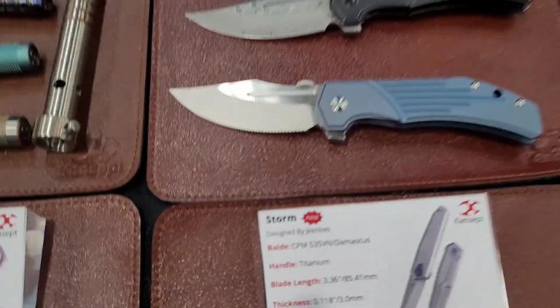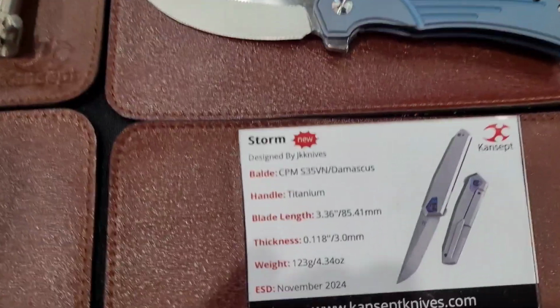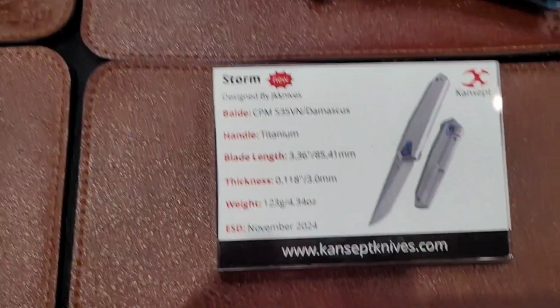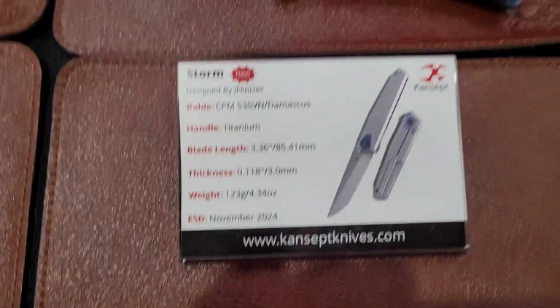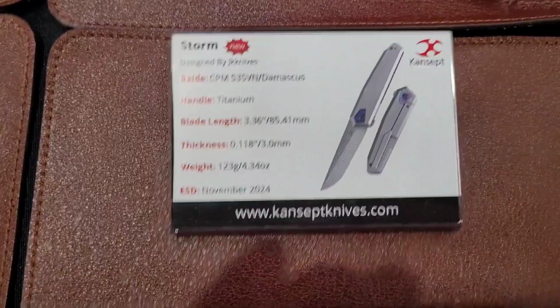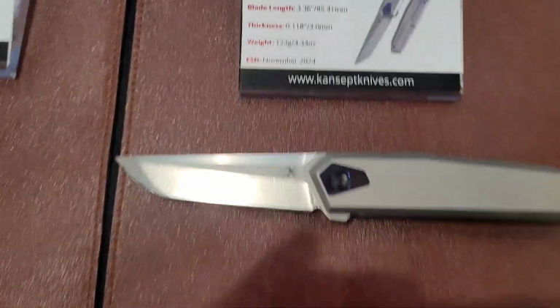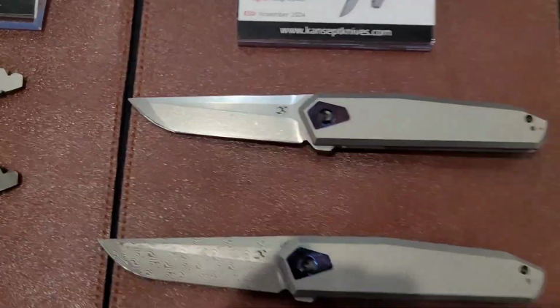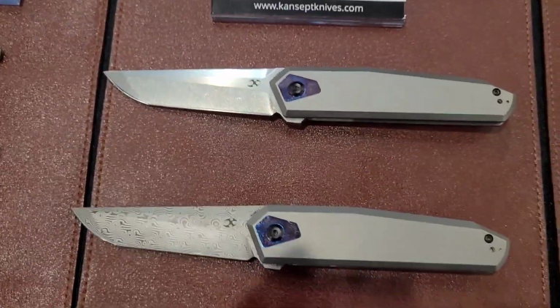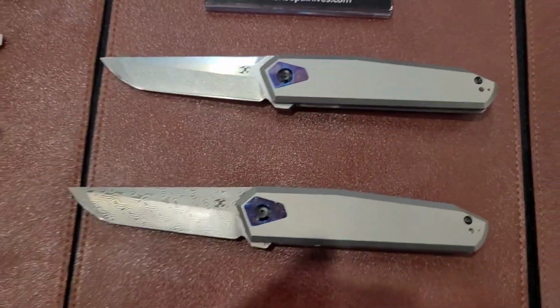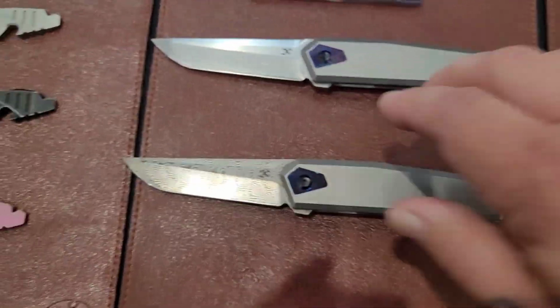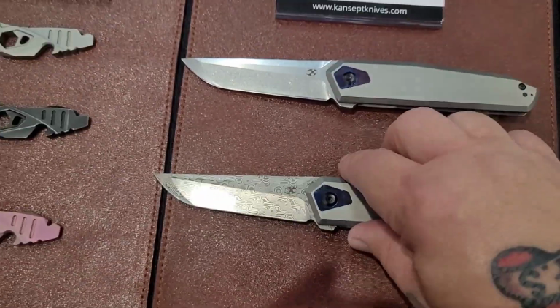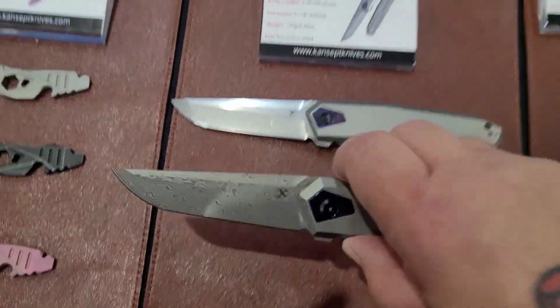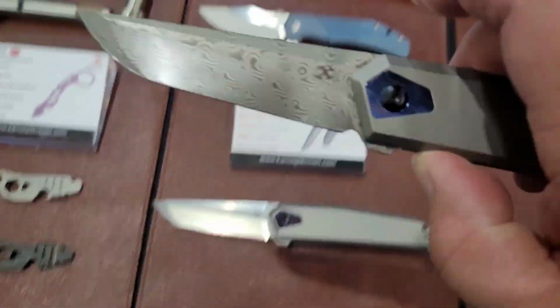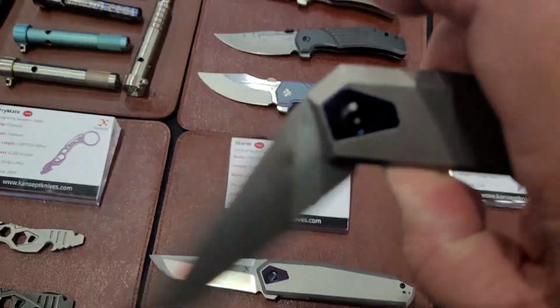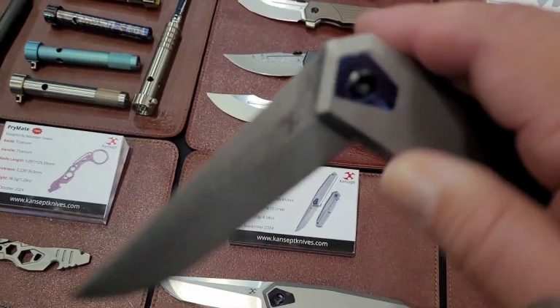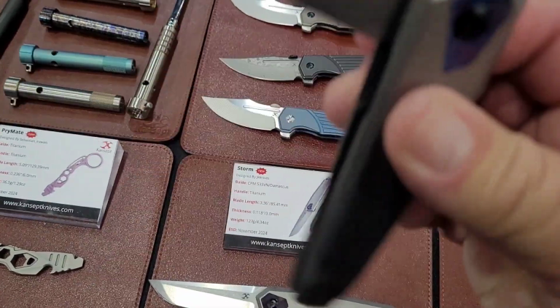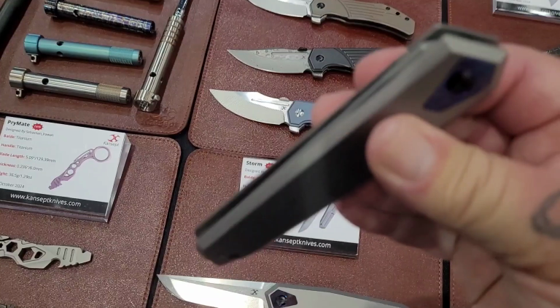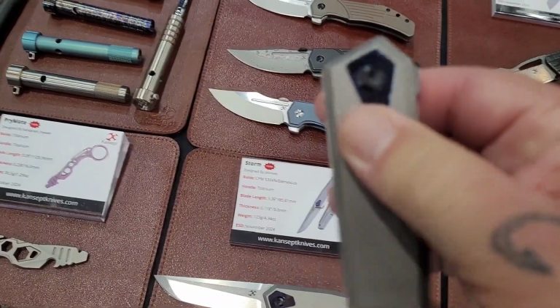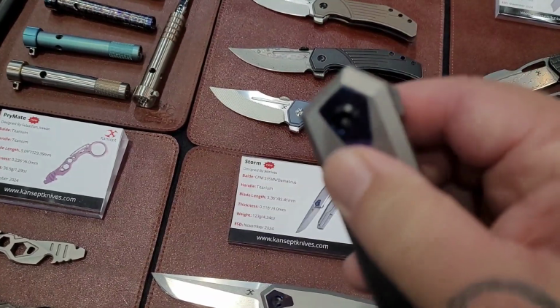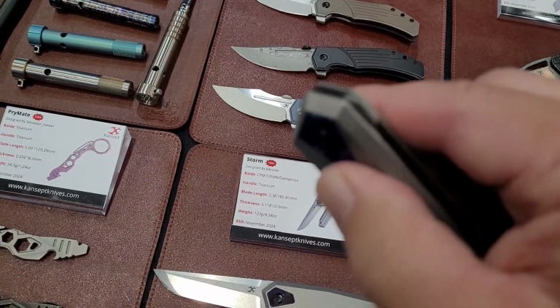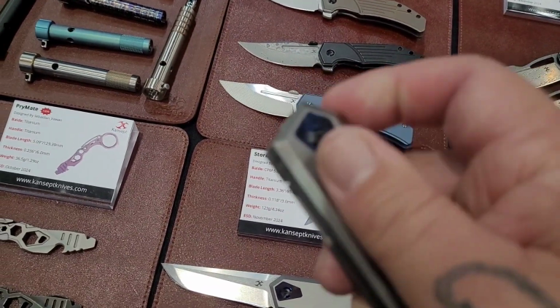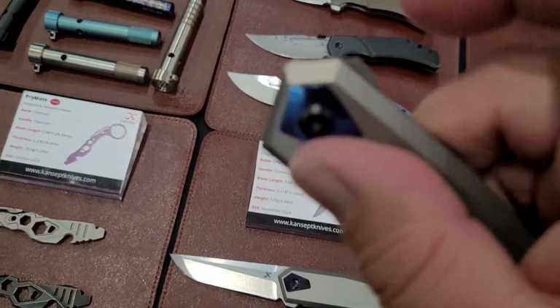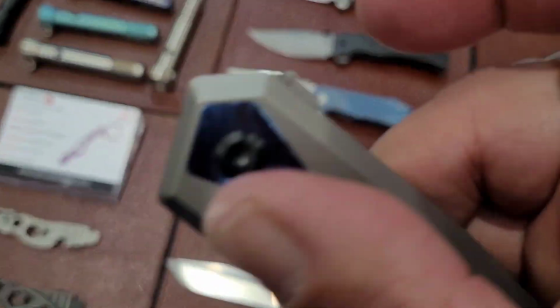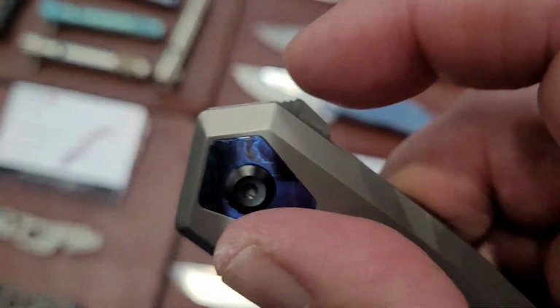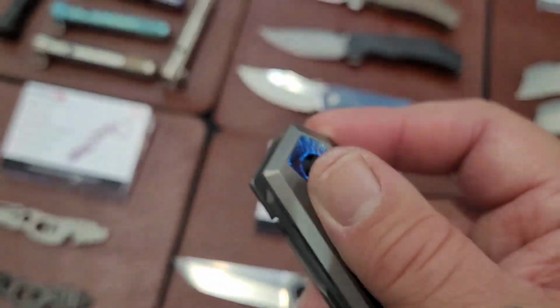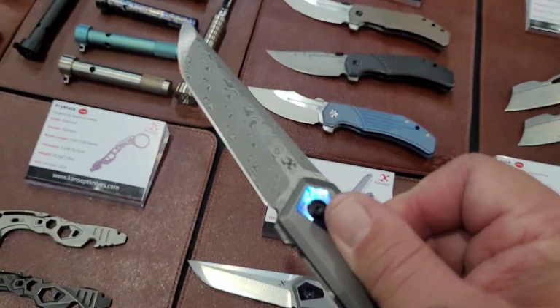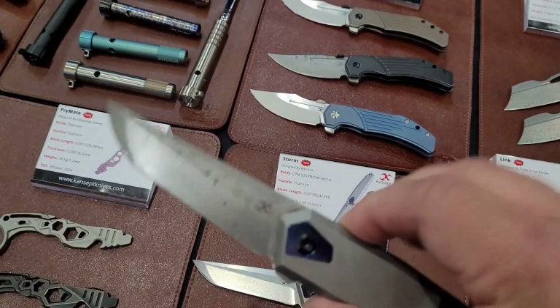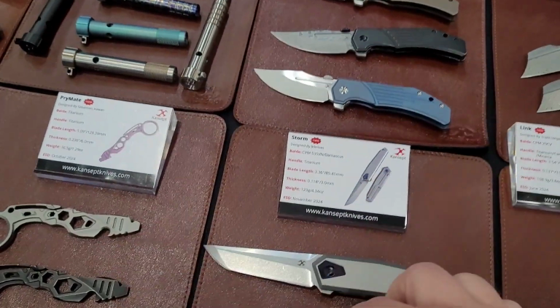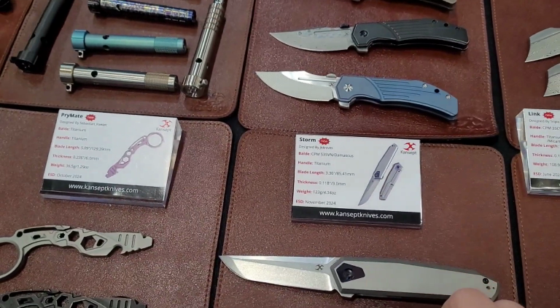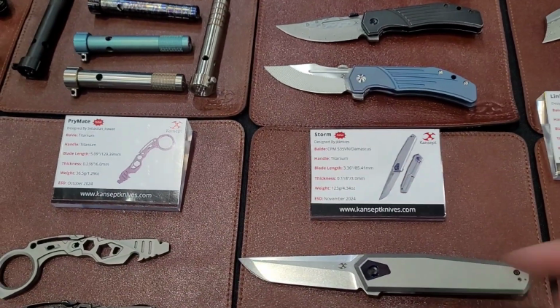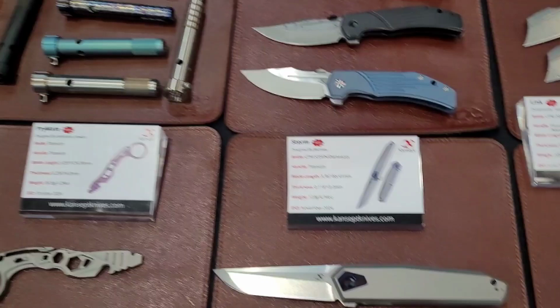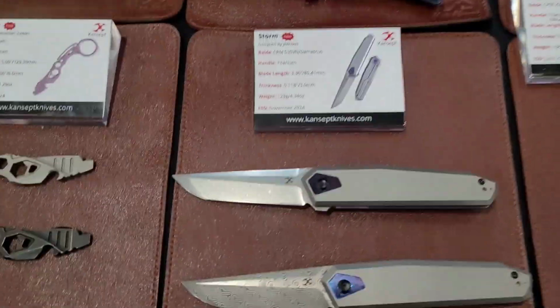Then we've got the Storm — this is a little bit more futuristic-looking knife. It's got a low-profile flipper on it, very nice. You've got Damascus too.